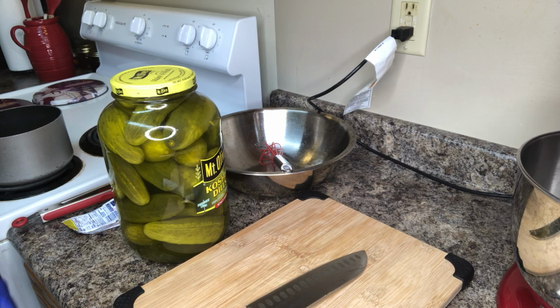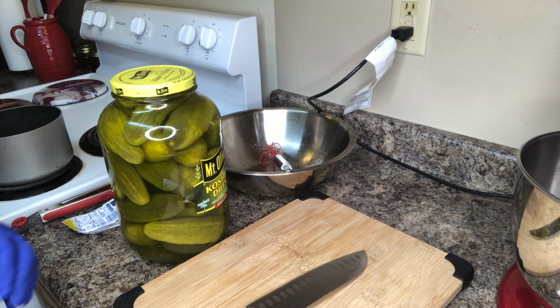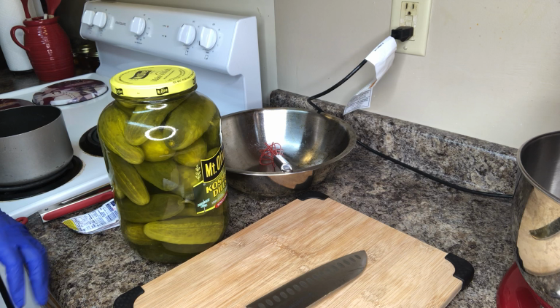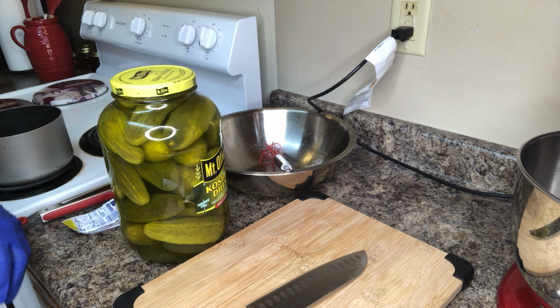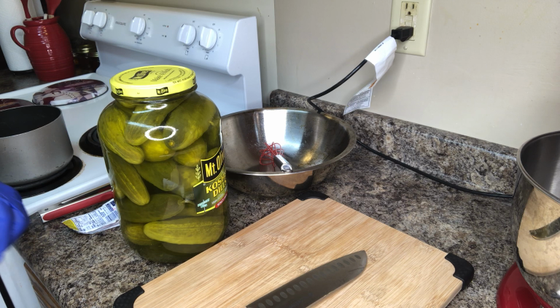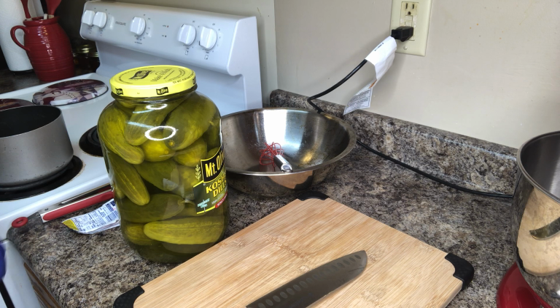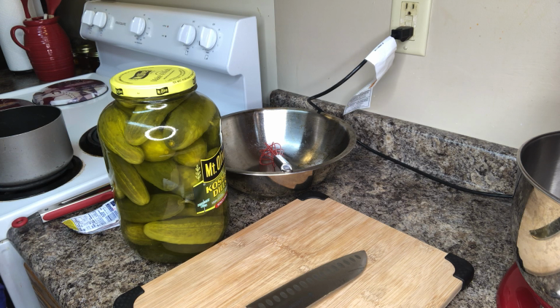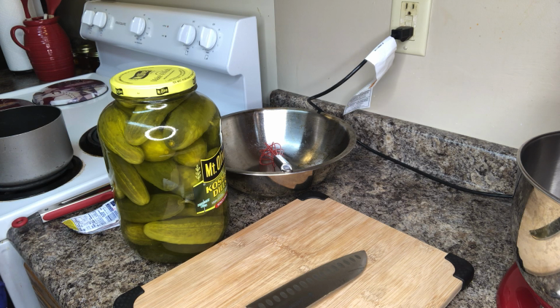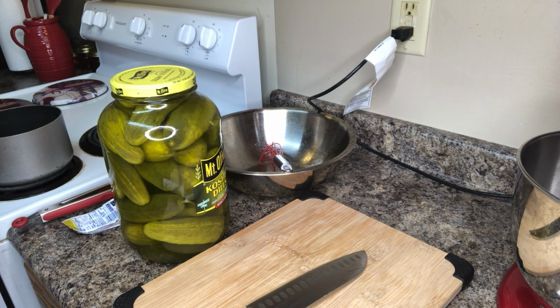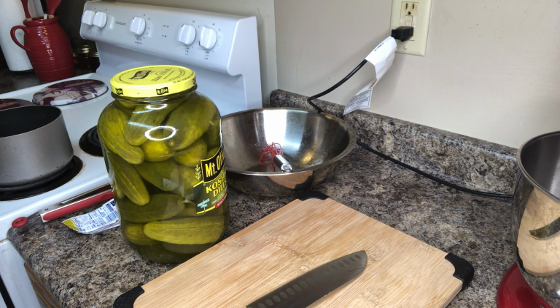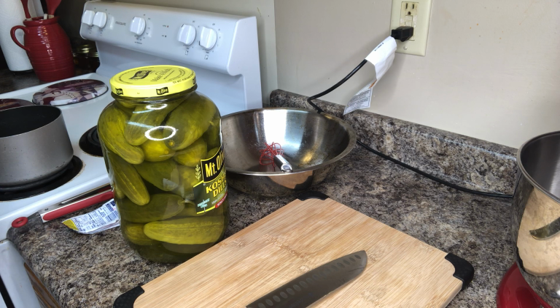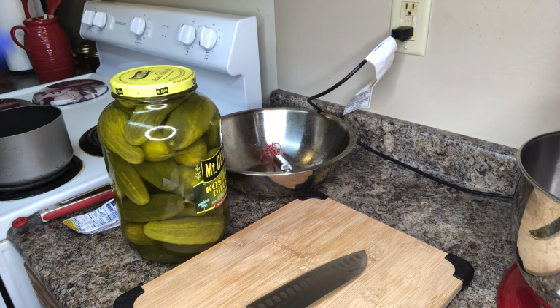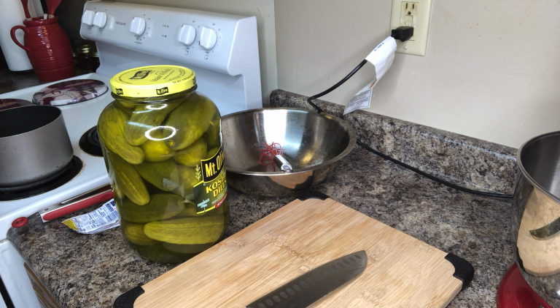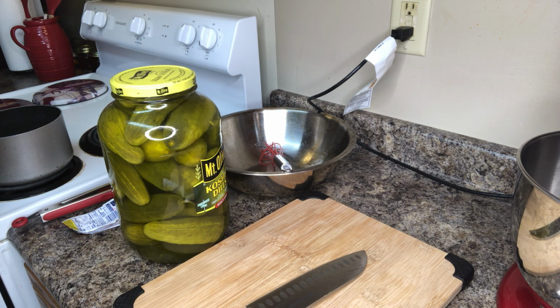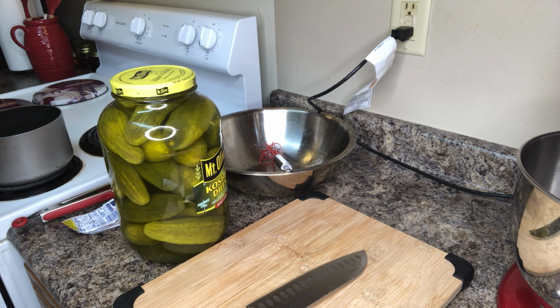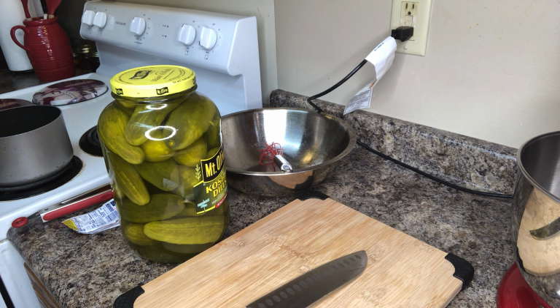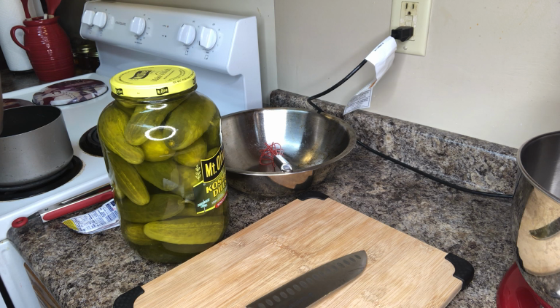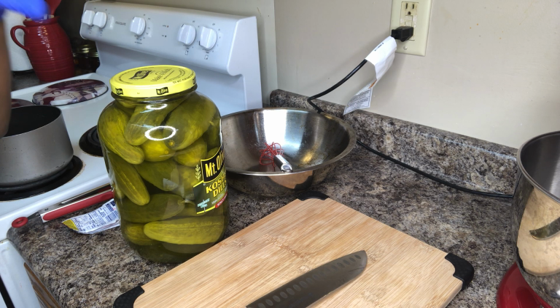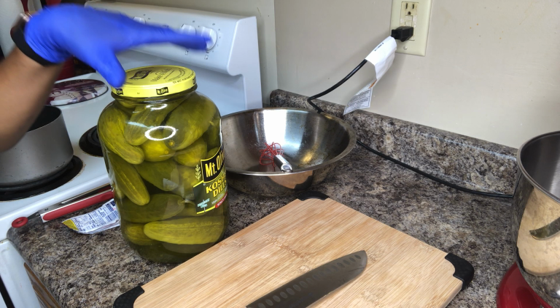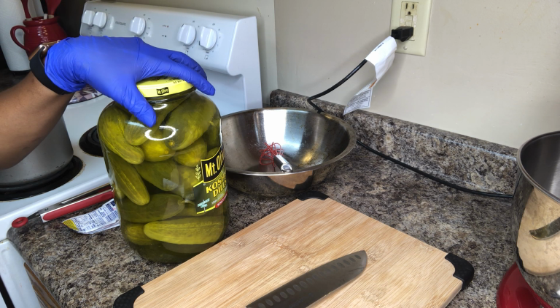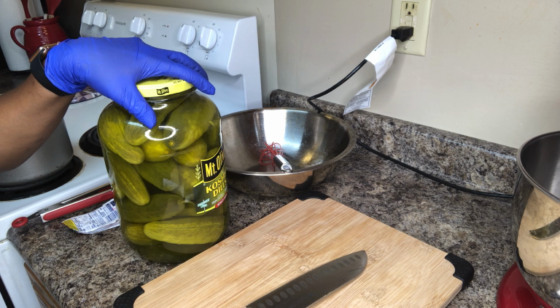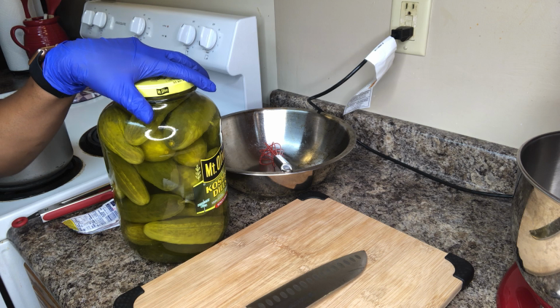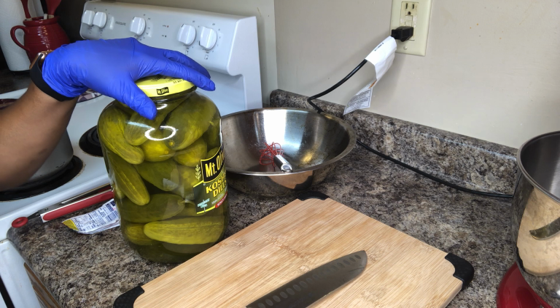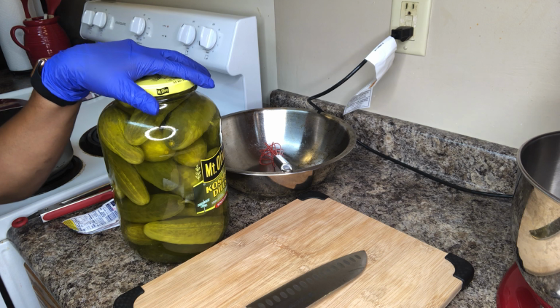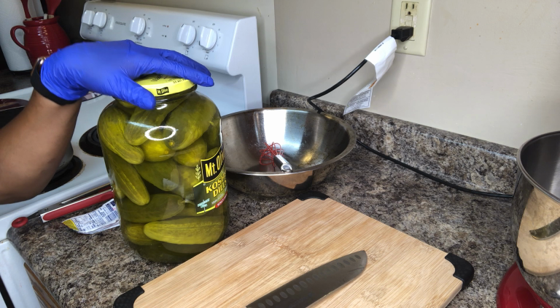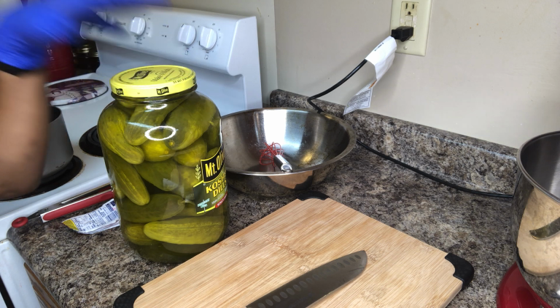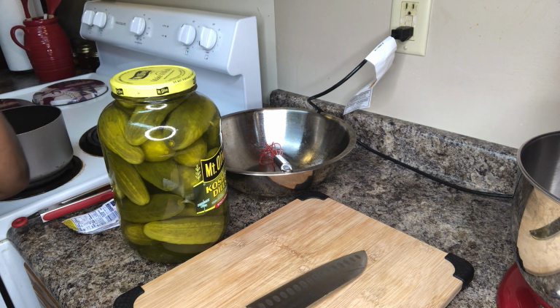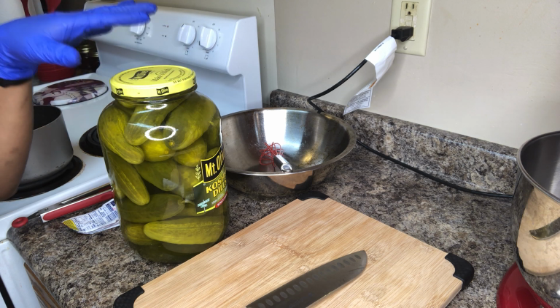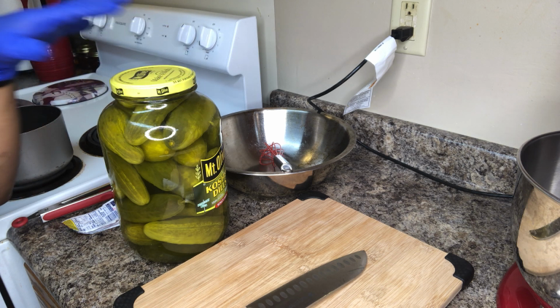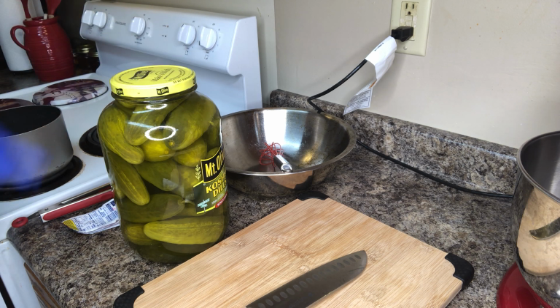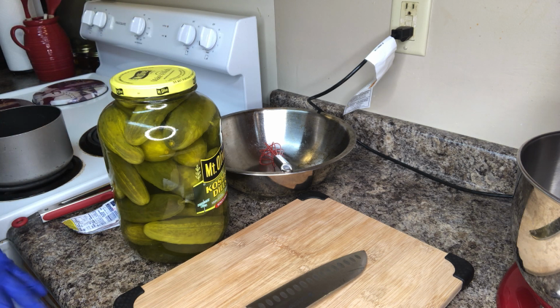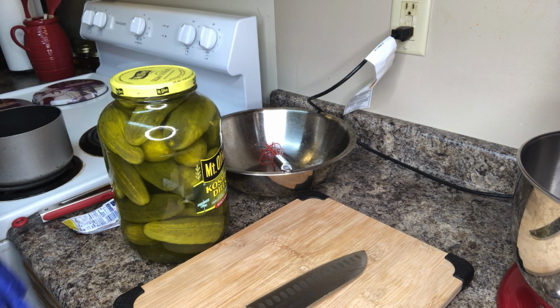Hello, it's Melinda with Ms. Lily's Kitchen. I'm back again with a quick video. I'm going to show you guys how I make Kool-Aid pickles. Y'all know I don't talk a lot — I just jump straight into the videos.